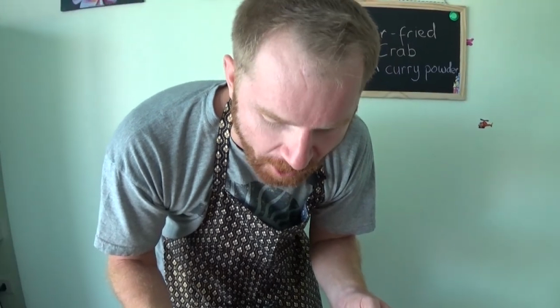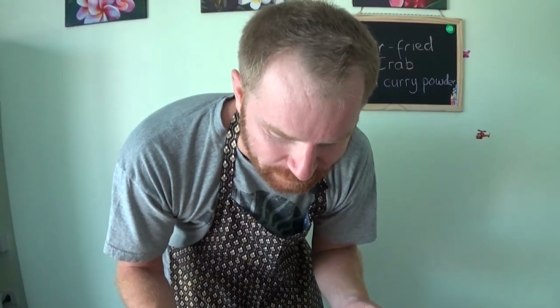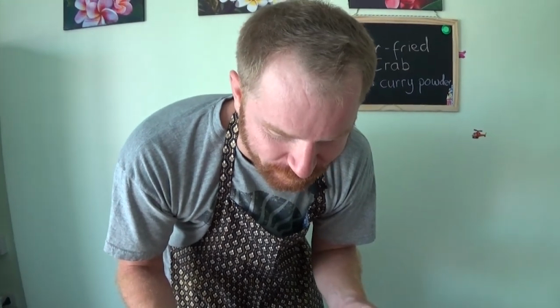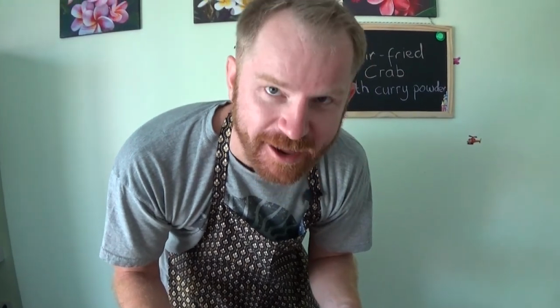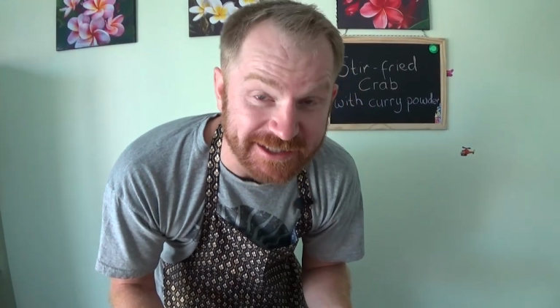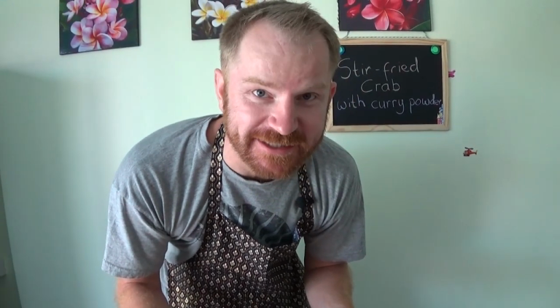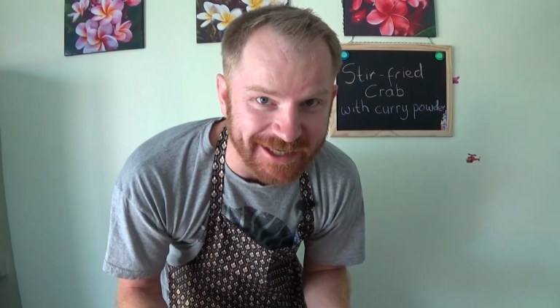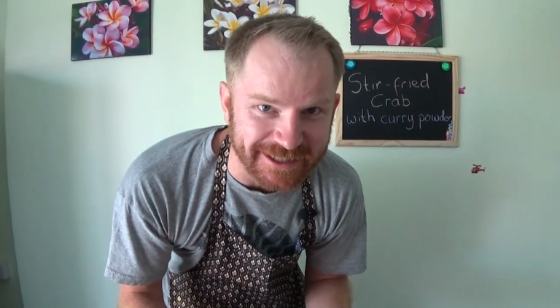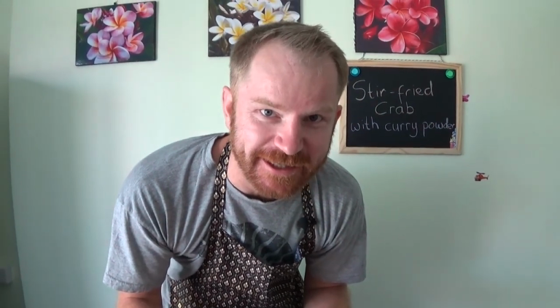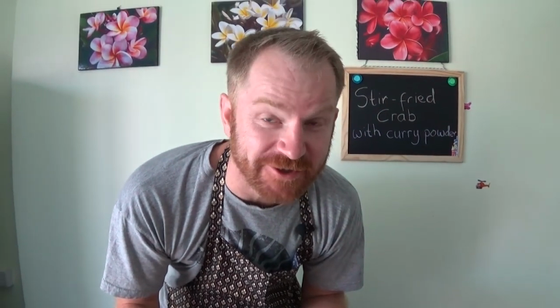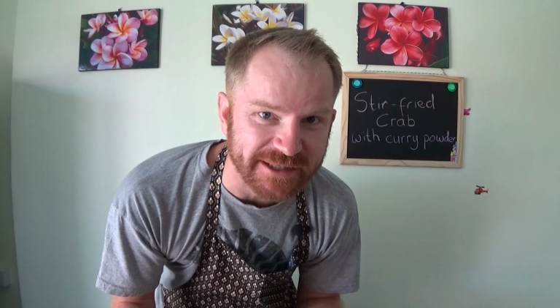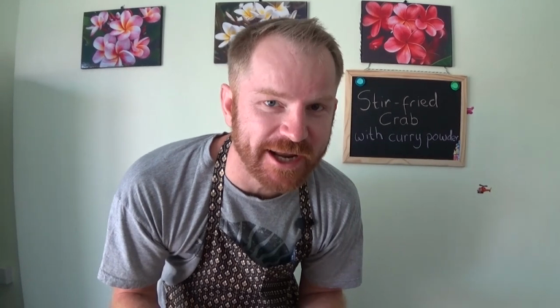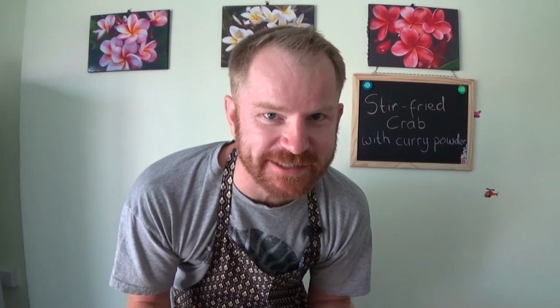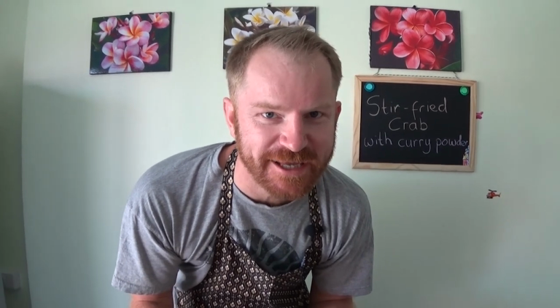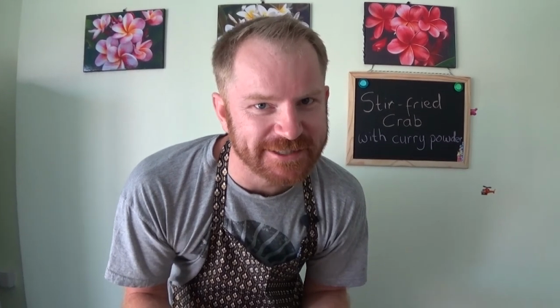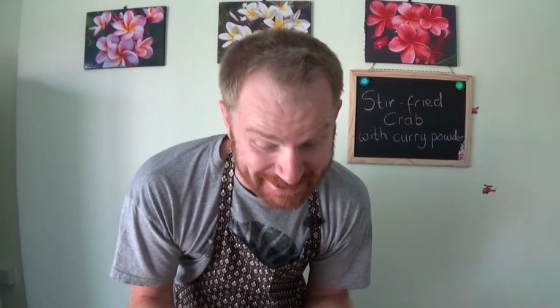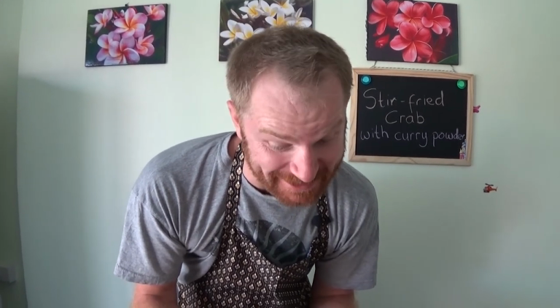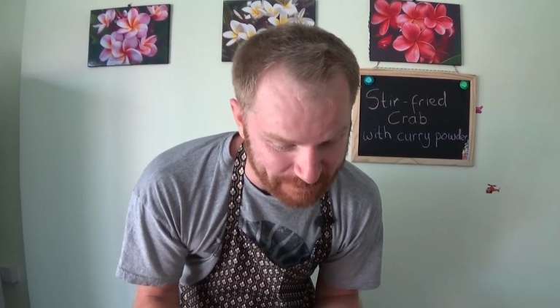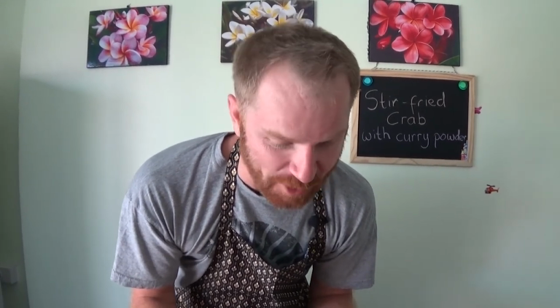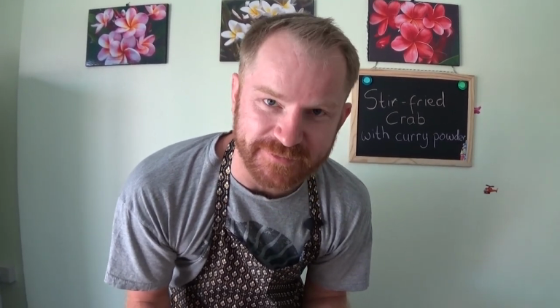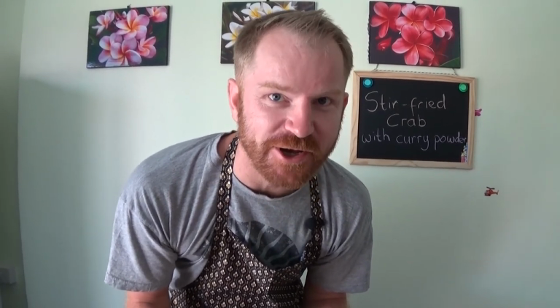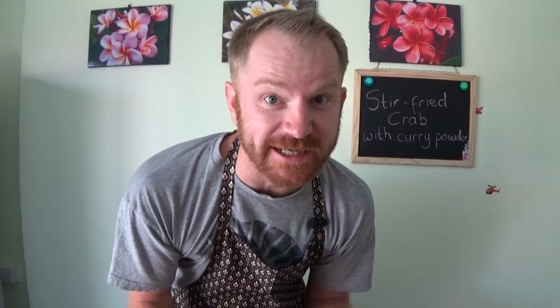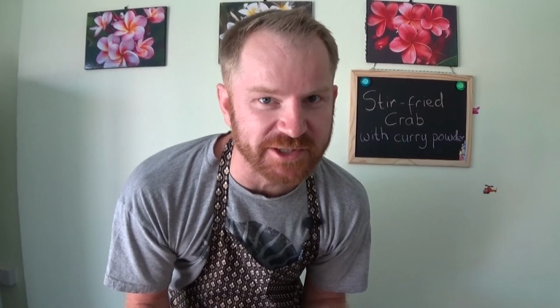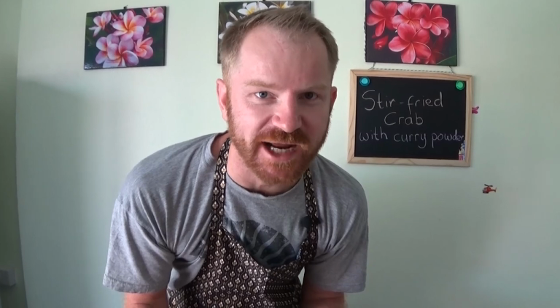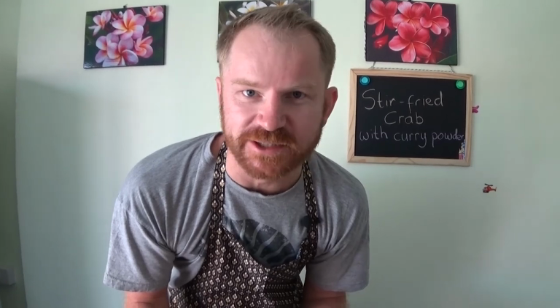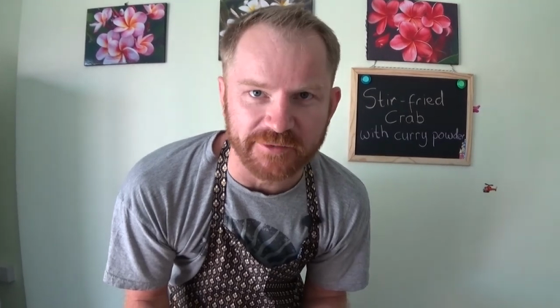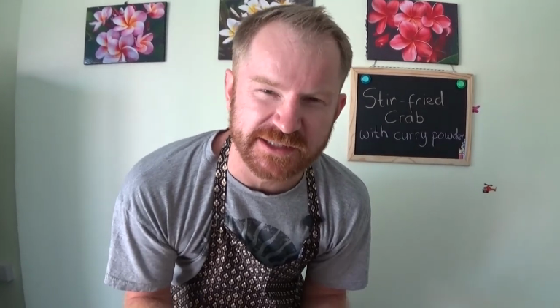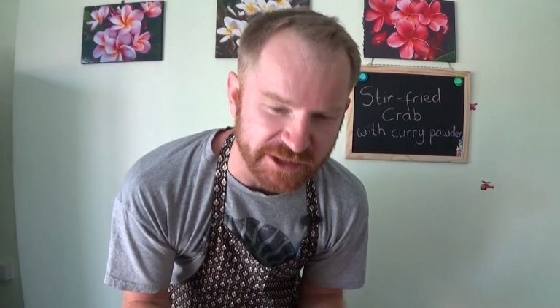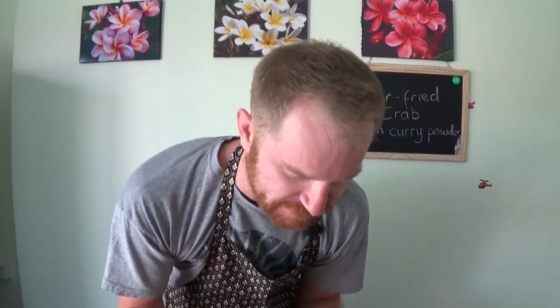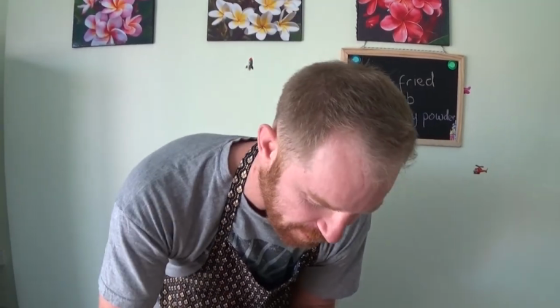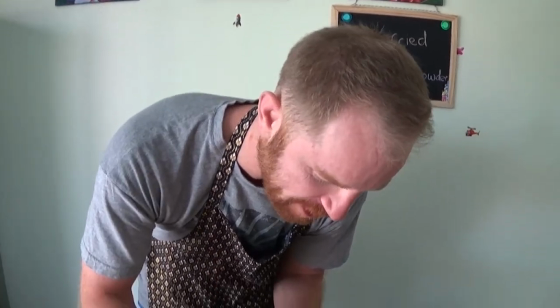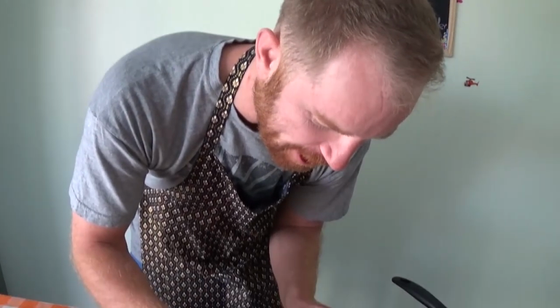Oh yeah — and there's a reason it's a delicacy, this crab. It's quite expensive and it's not the easiest thing to eat, but it's worth it as a special treat every once in a while because of the softness of the meat.